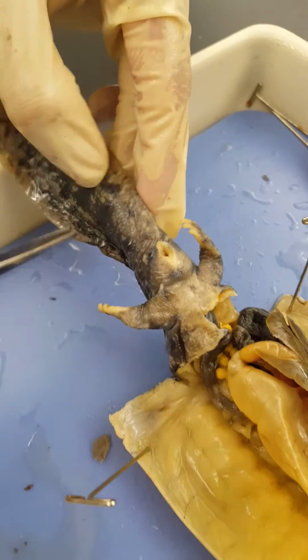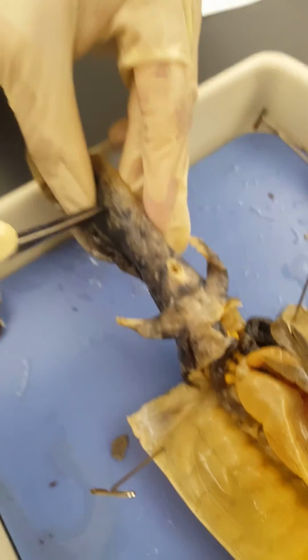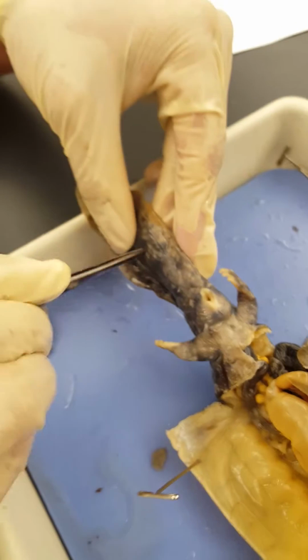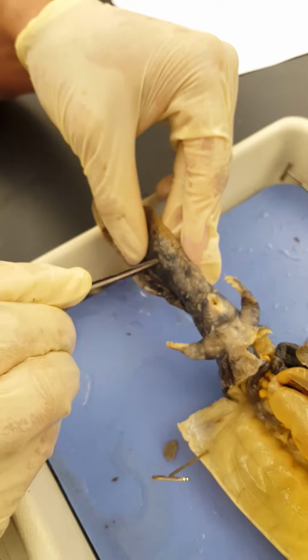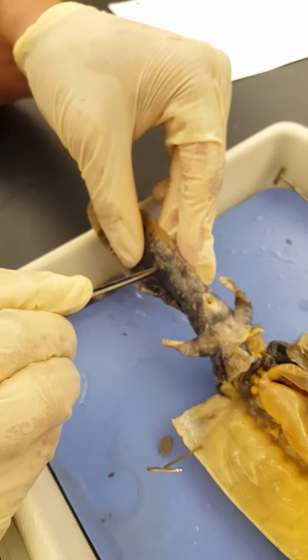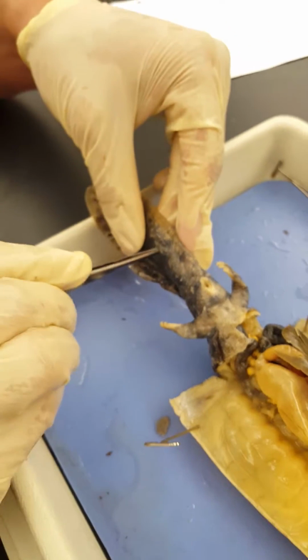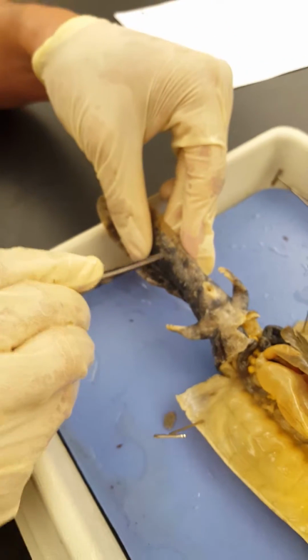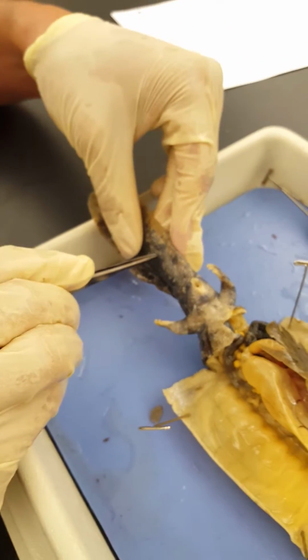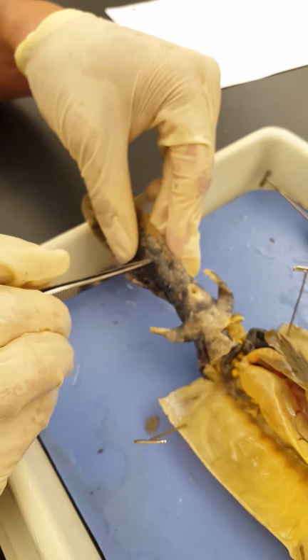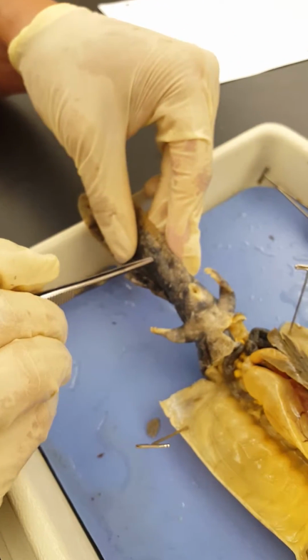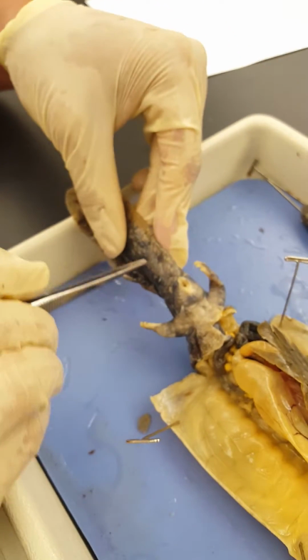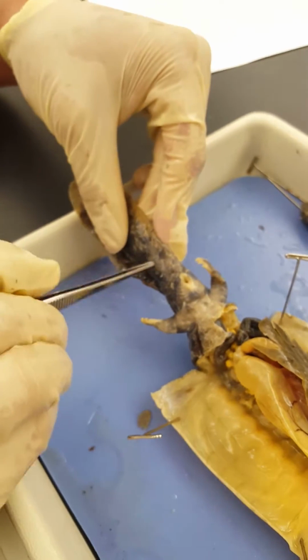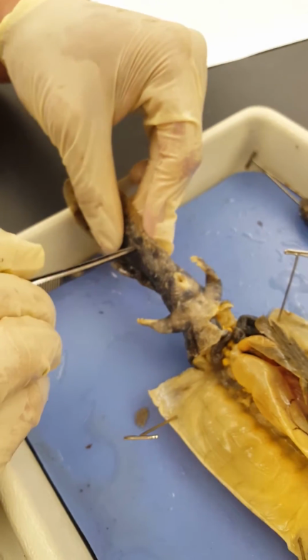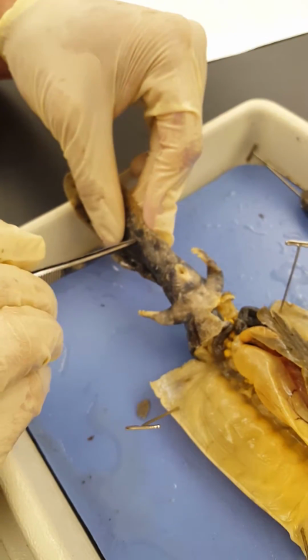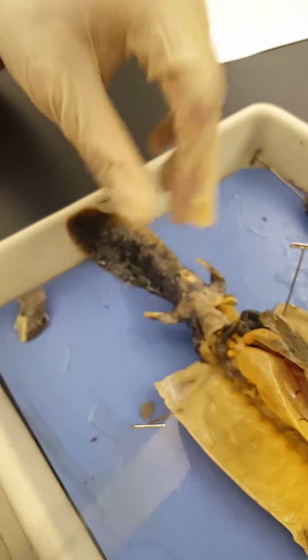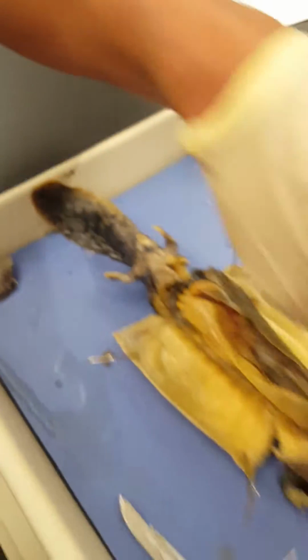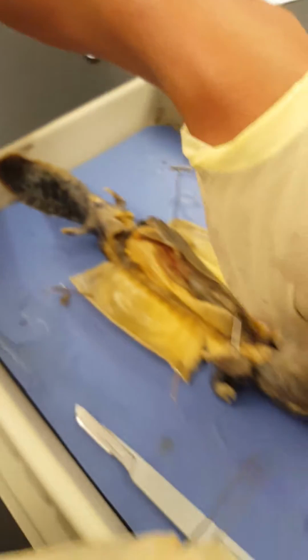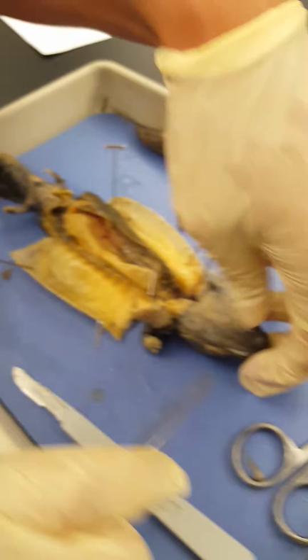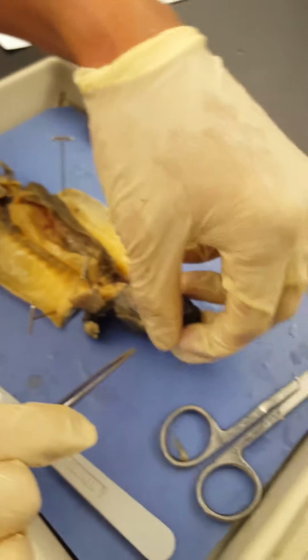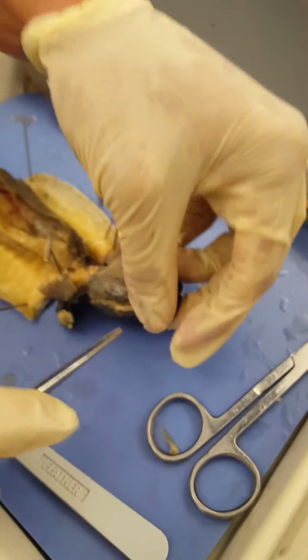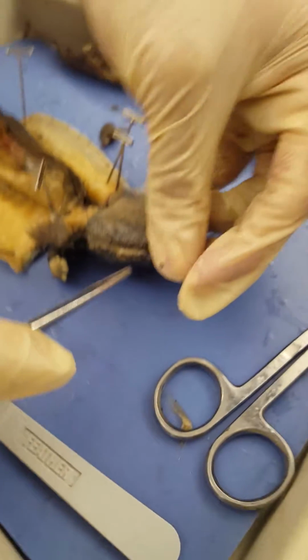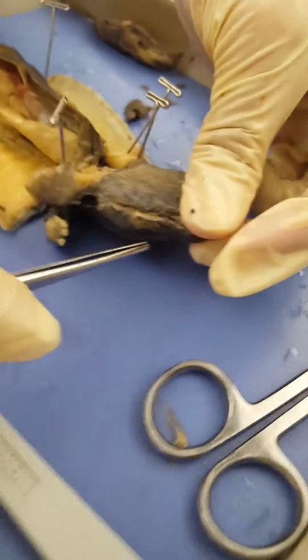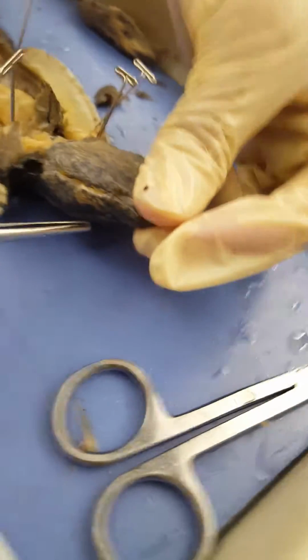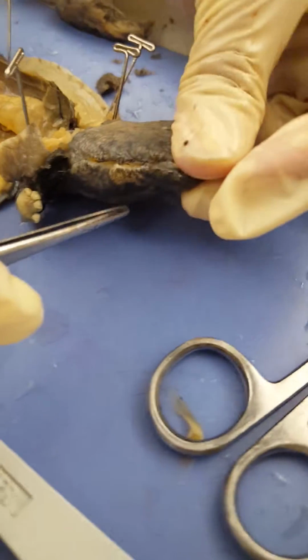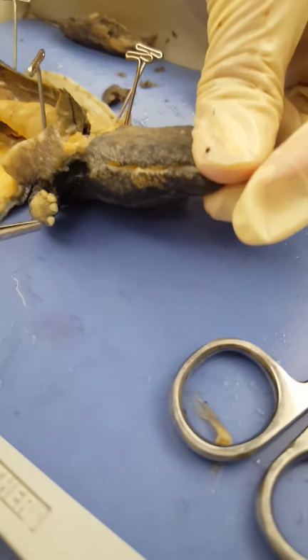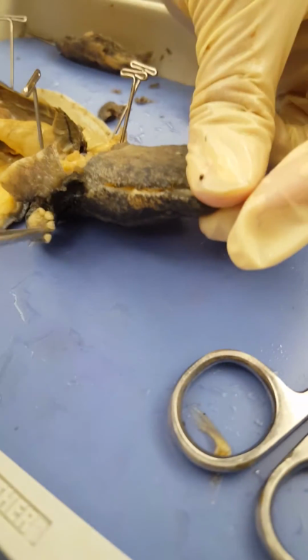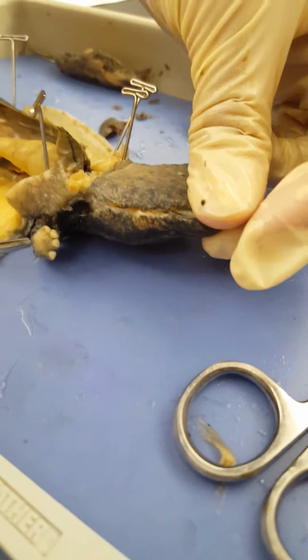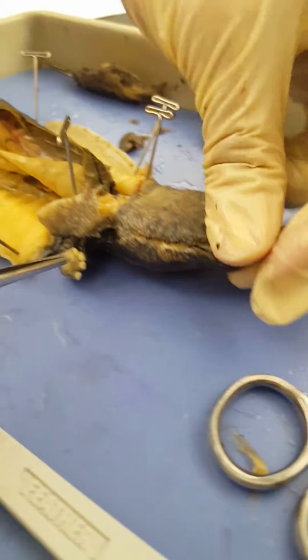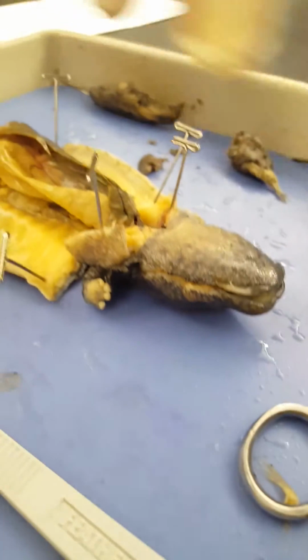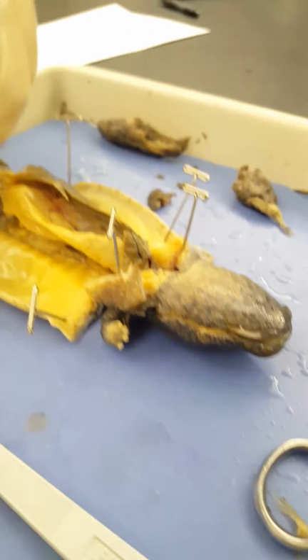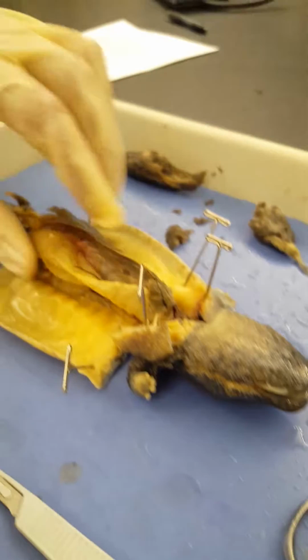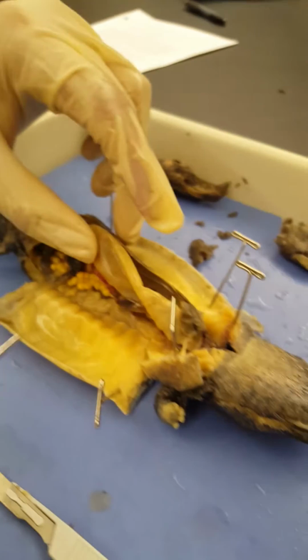This is the lateral tail — a laterally compressed tail. These eyes on the salamander are very small. It has four fingers. And that's it.